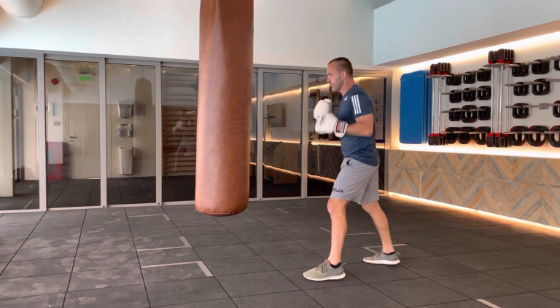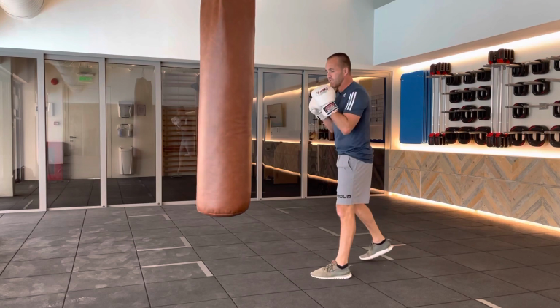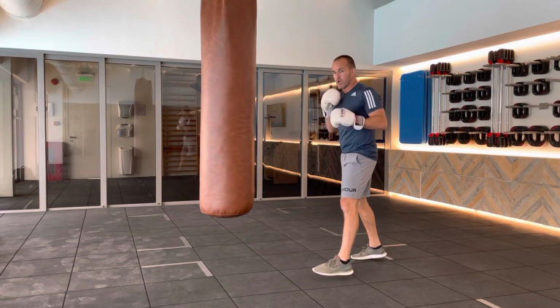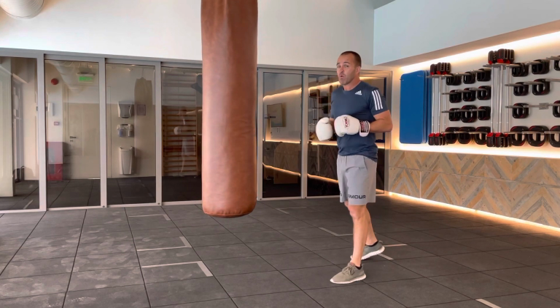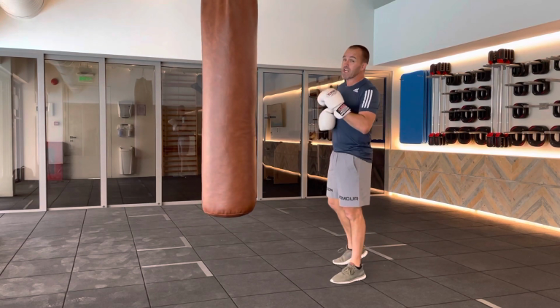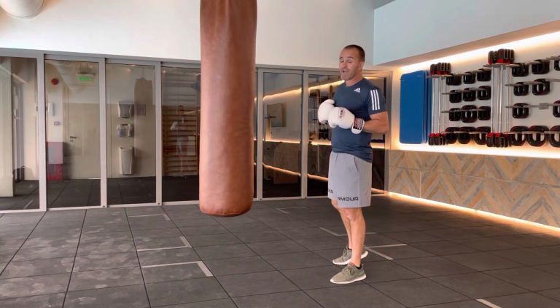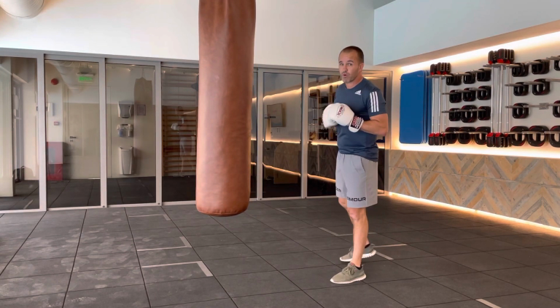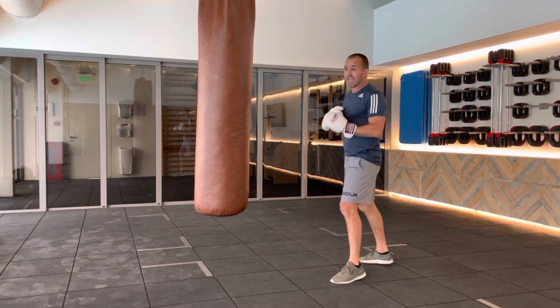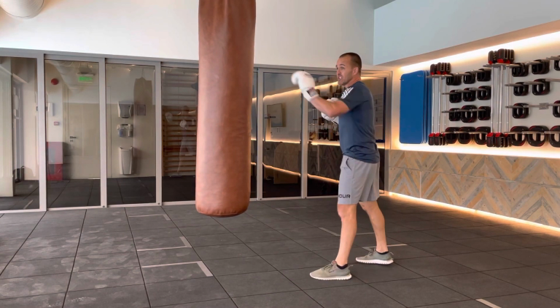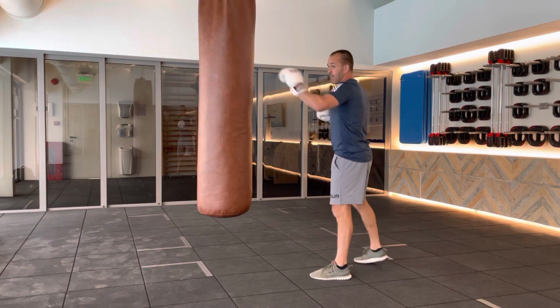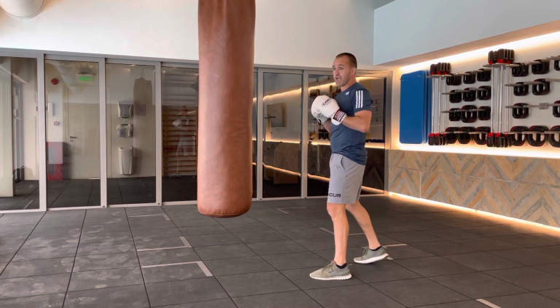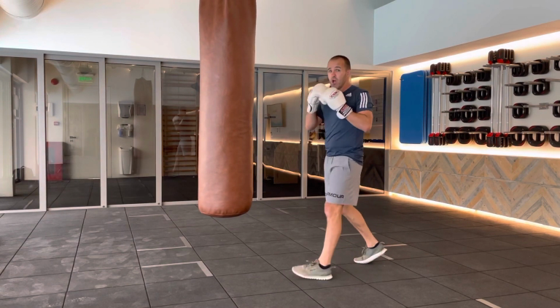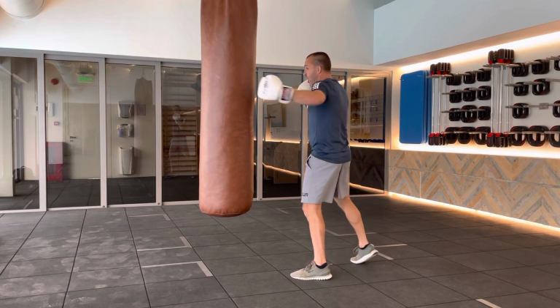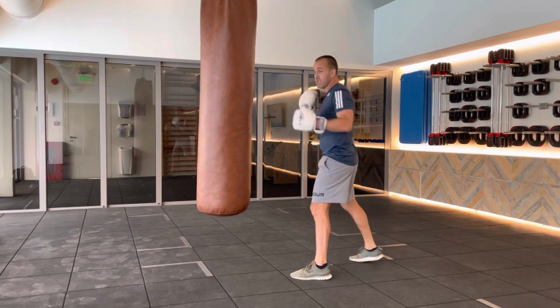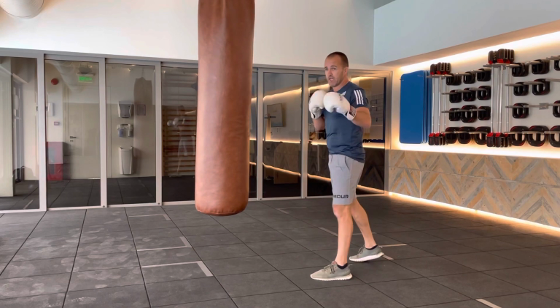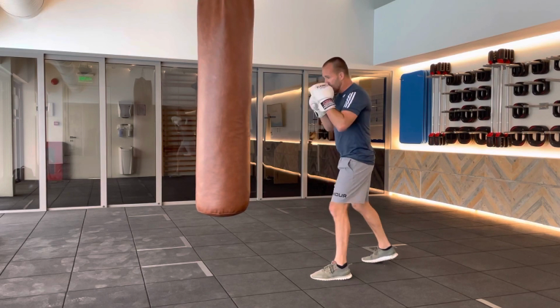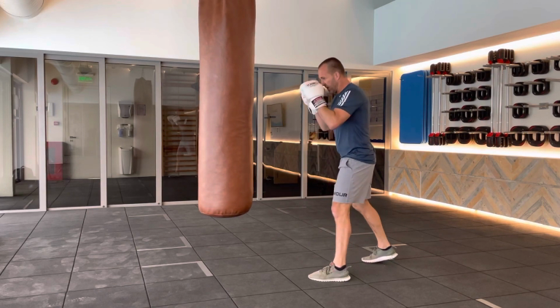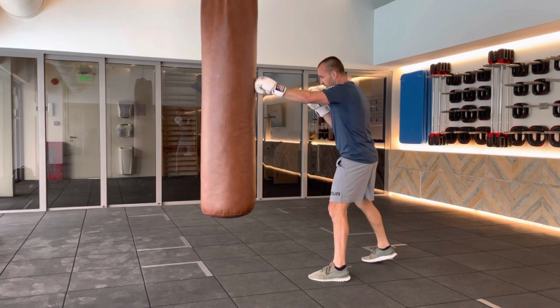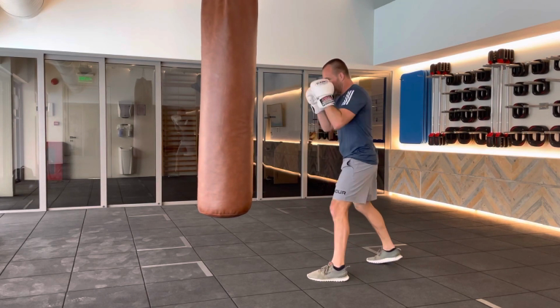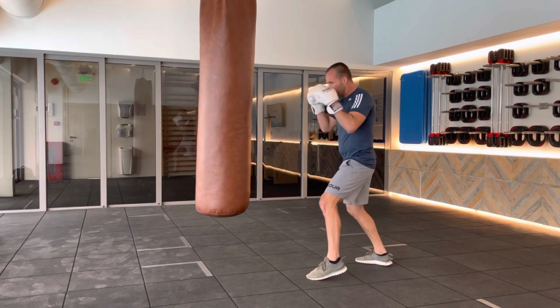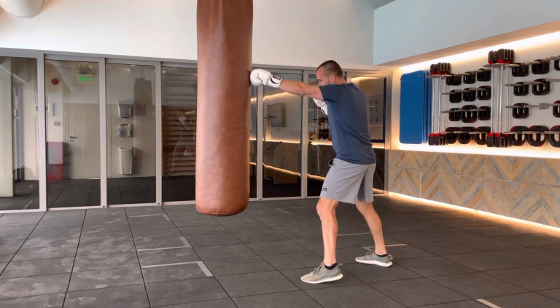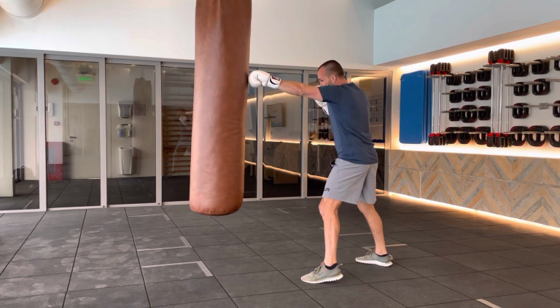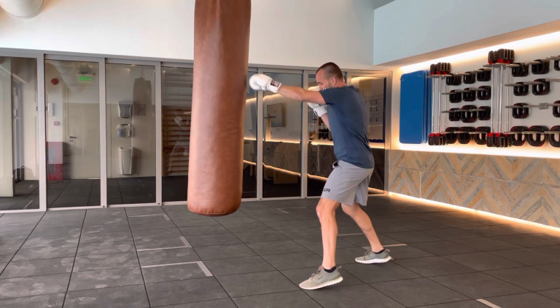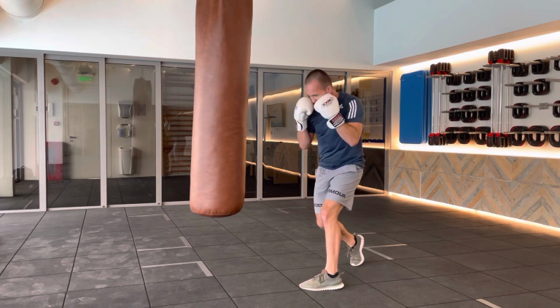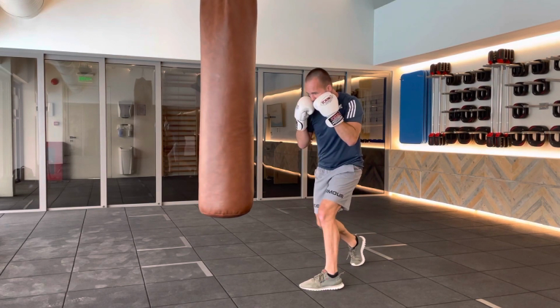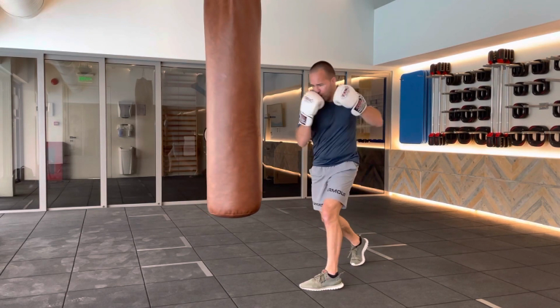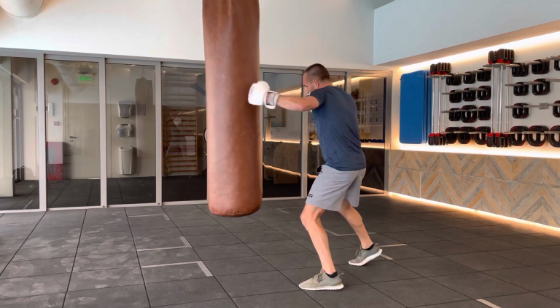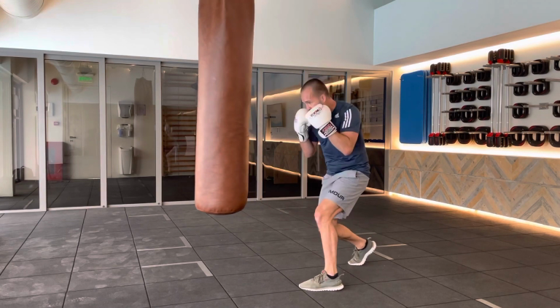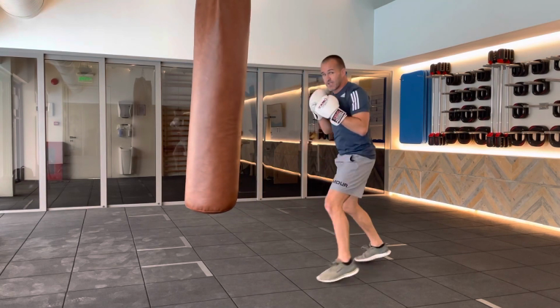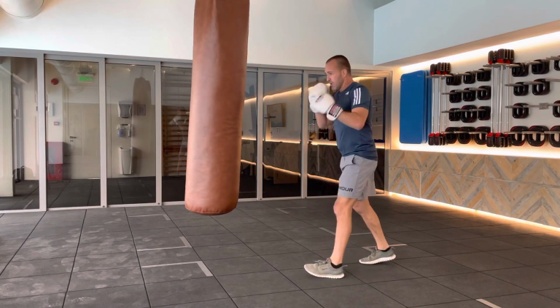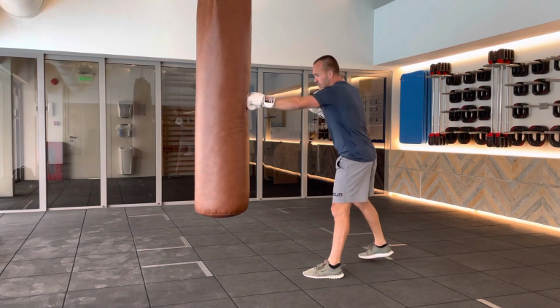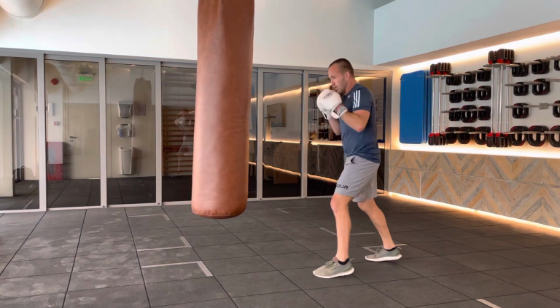Do the first few slow. We're working on one, three. This is a jab to the head, a hook to the head. Slowly, like so. Jab, slip in, boom, back, like so.